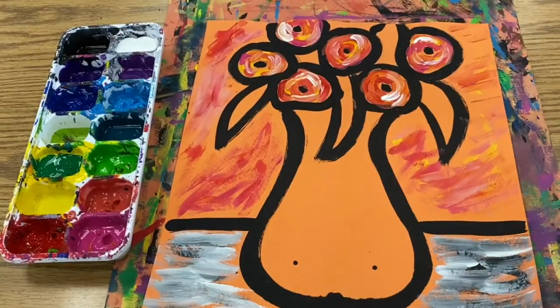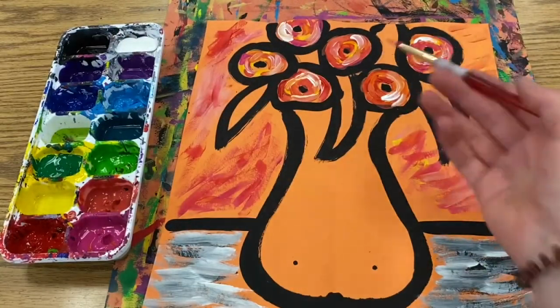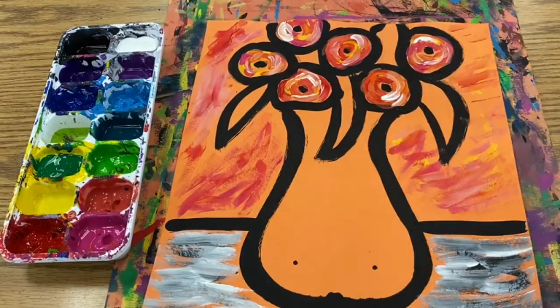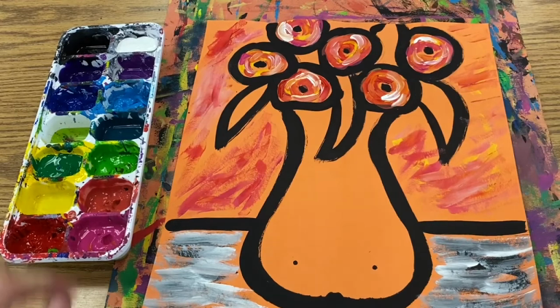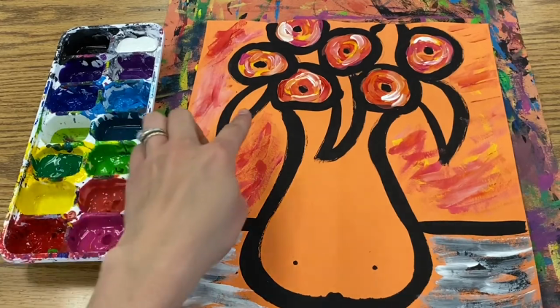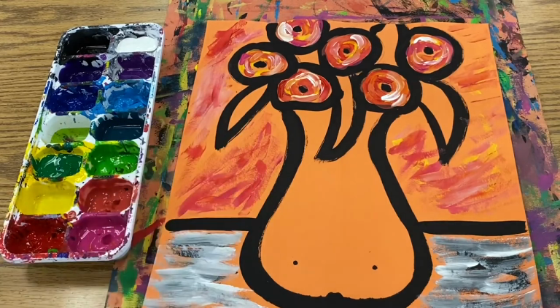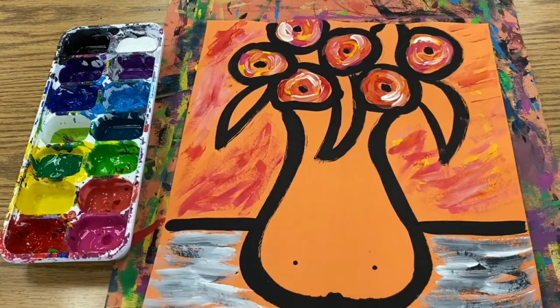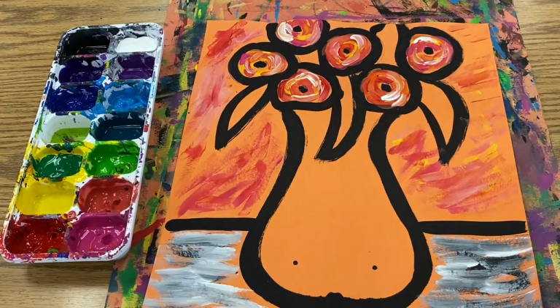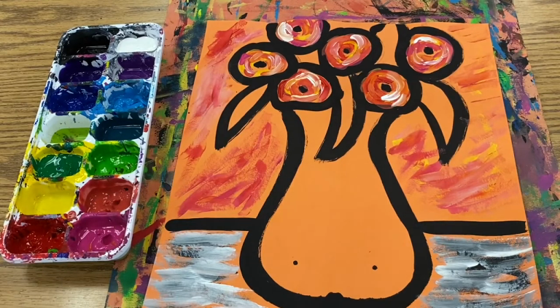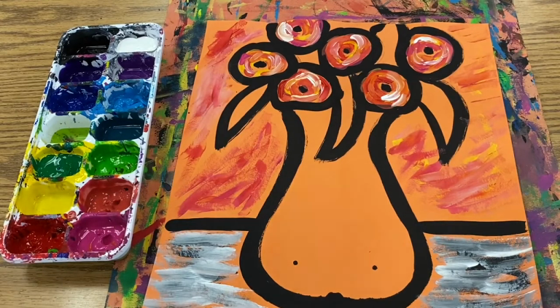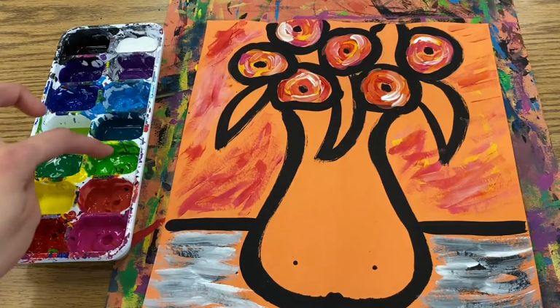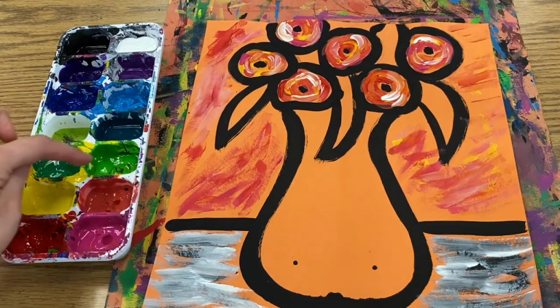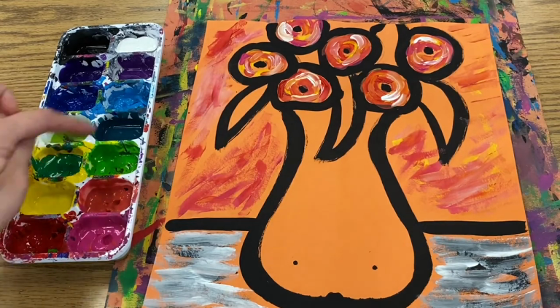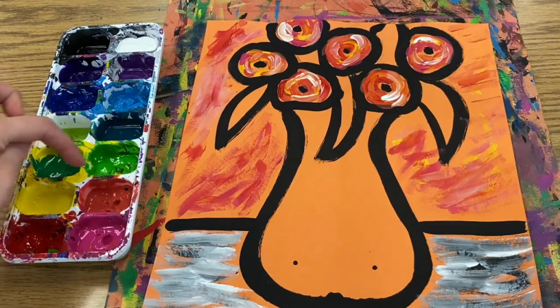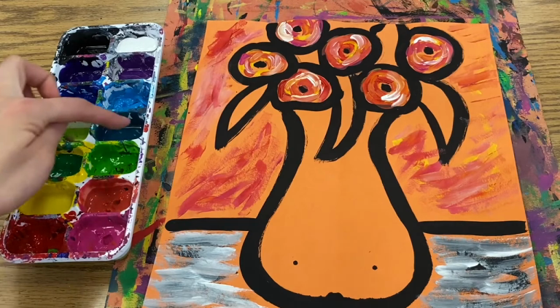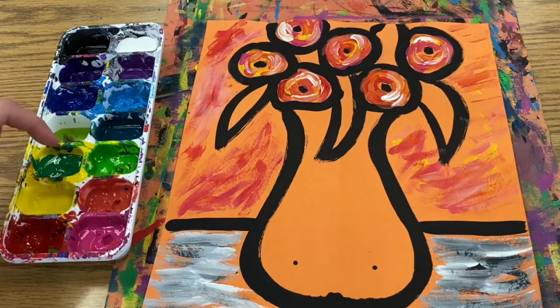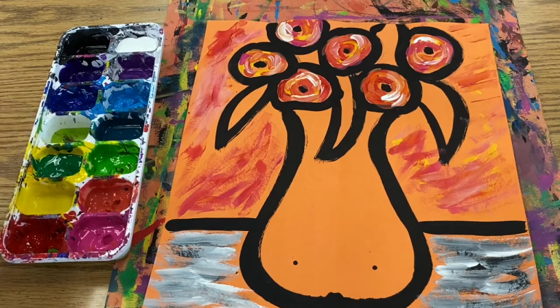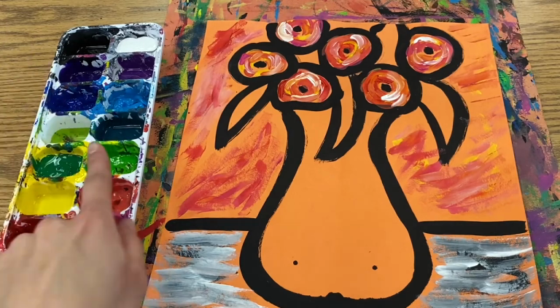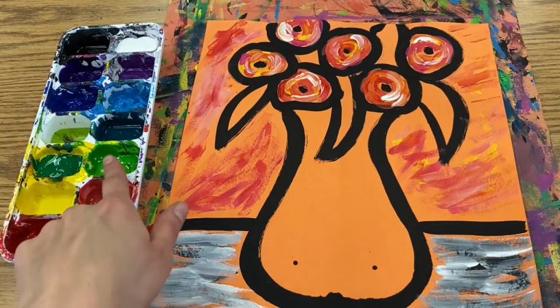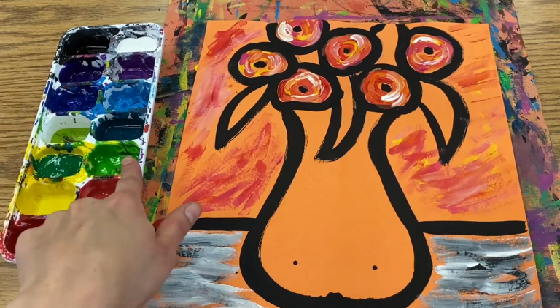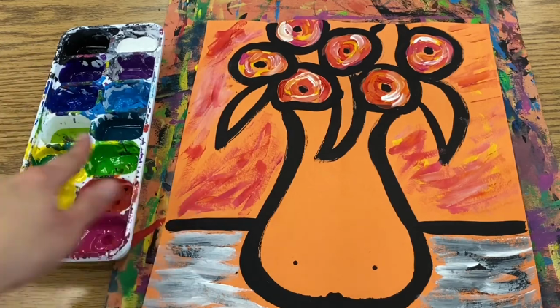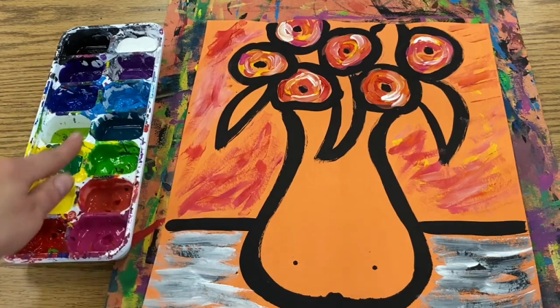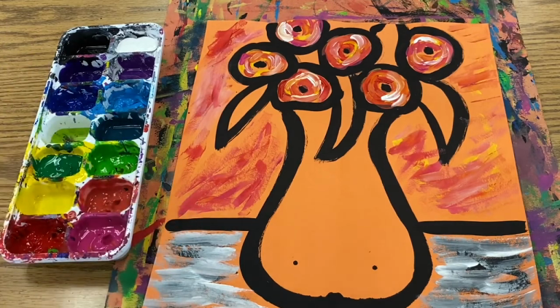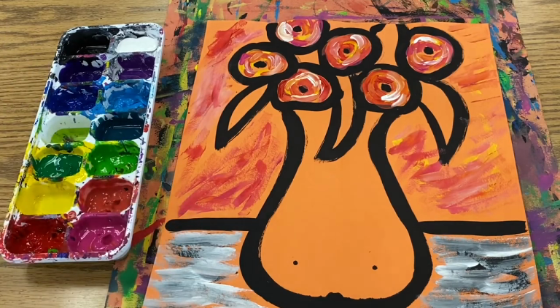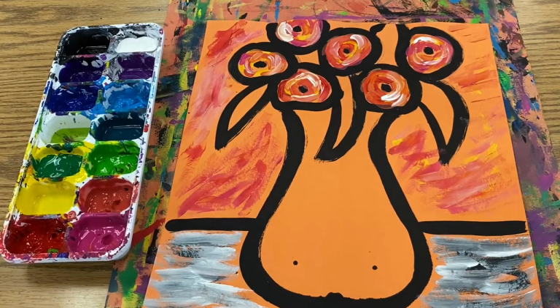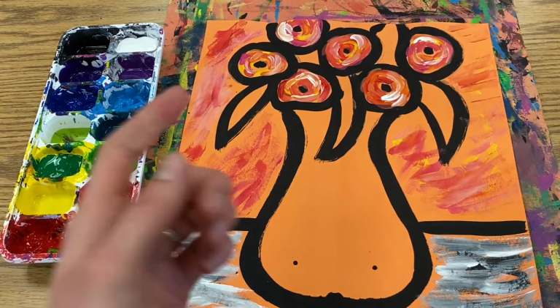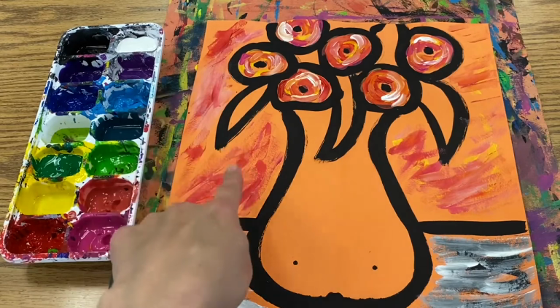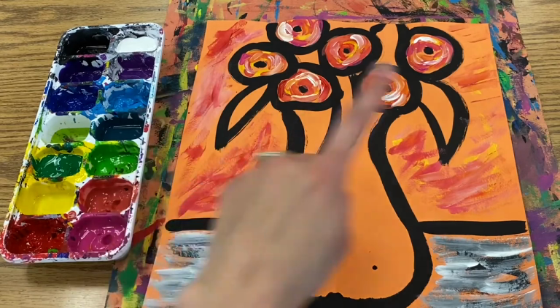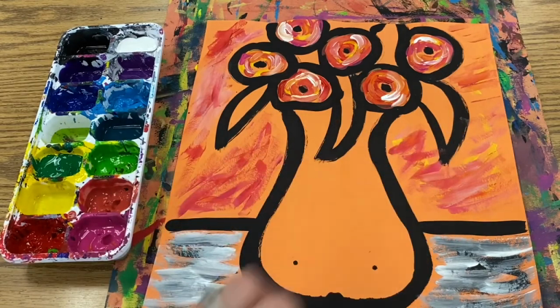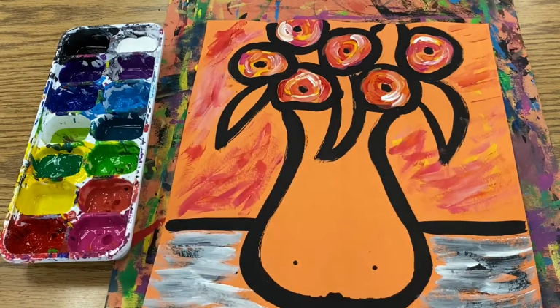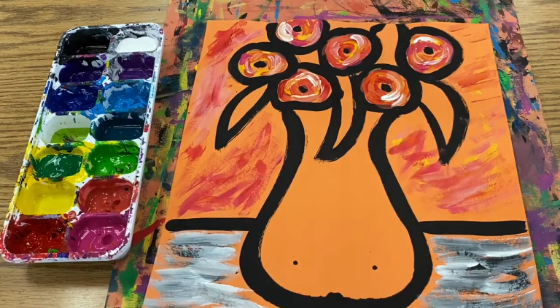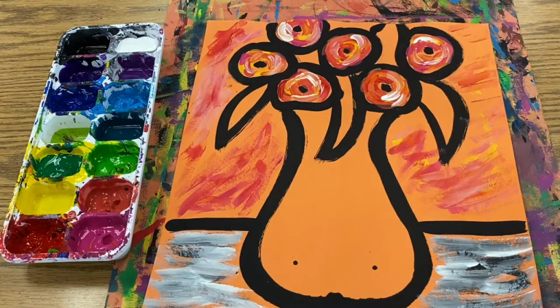Once the flowers are complete, we're going to move to the leaves. You want to use greens — you can use any of these three greens. Always start with the lightest and move your way to the darkest, cleaning your brush off in the background in between colors.